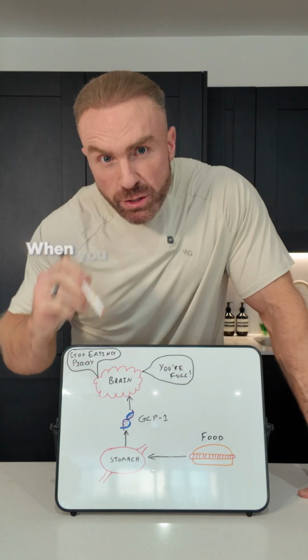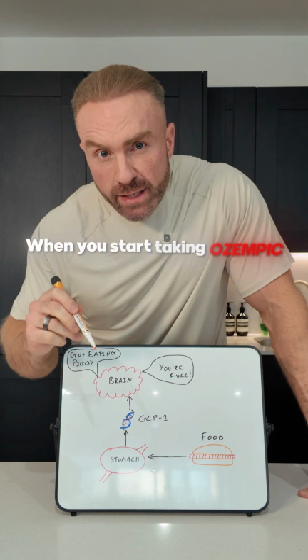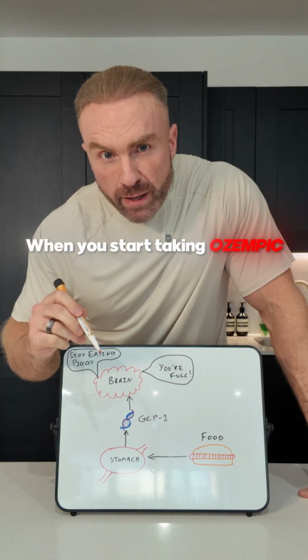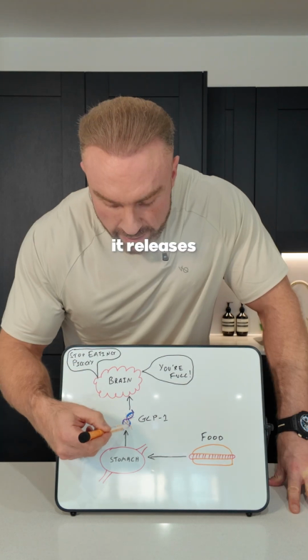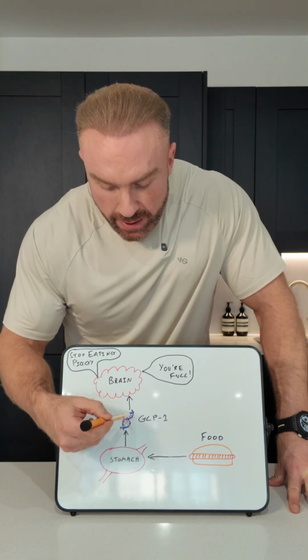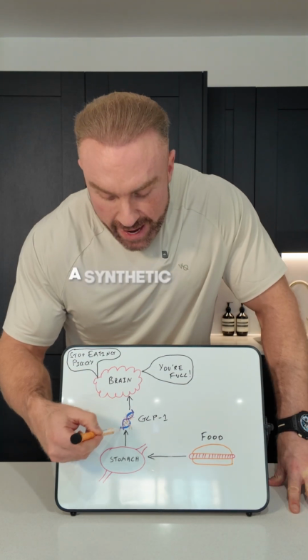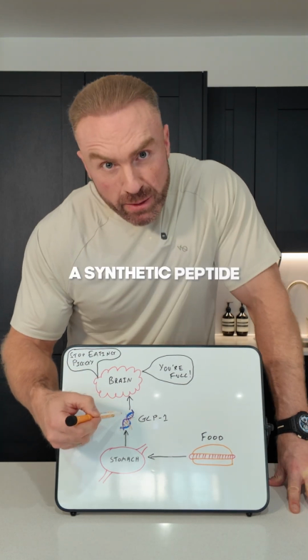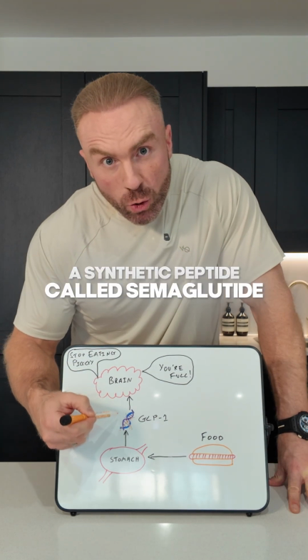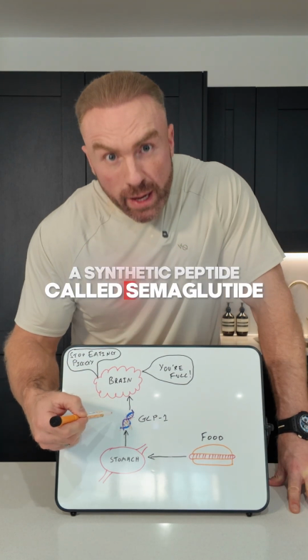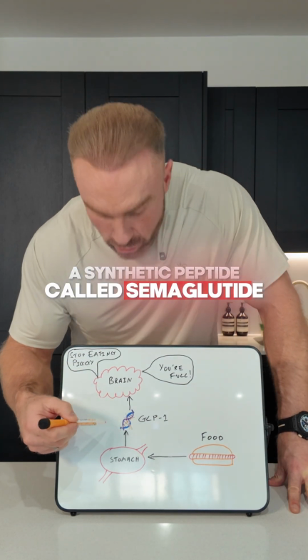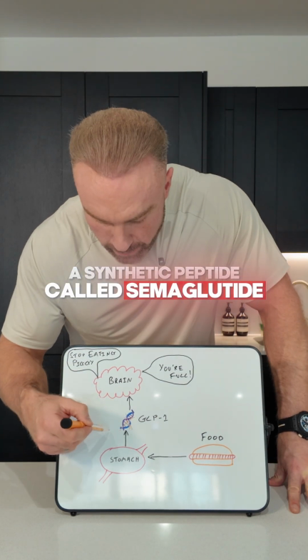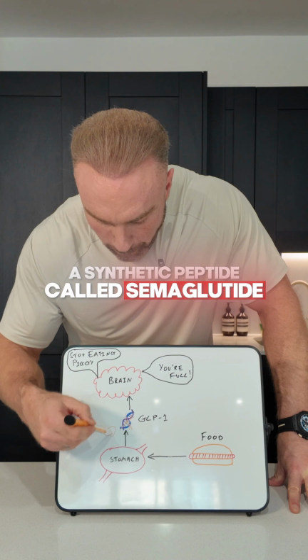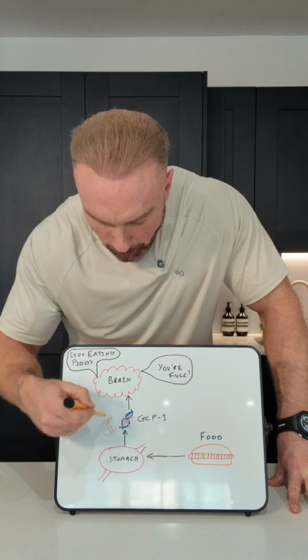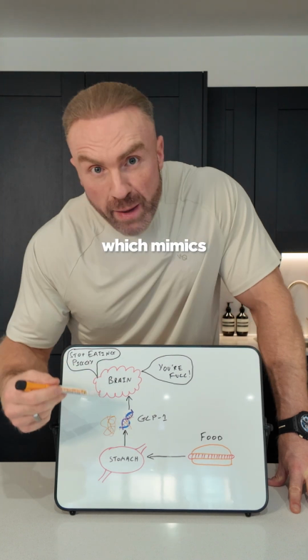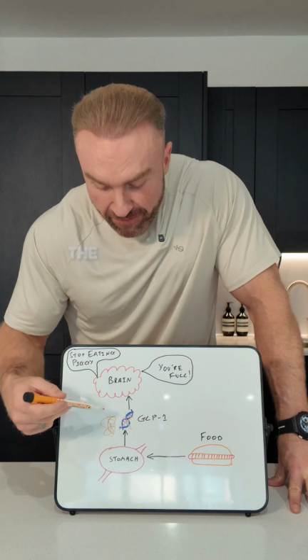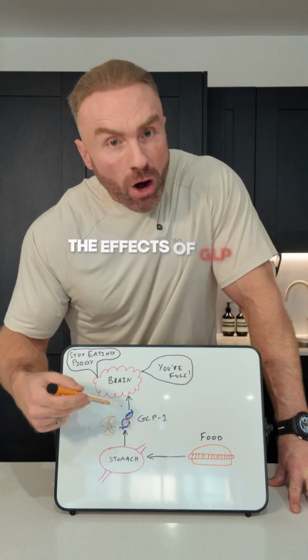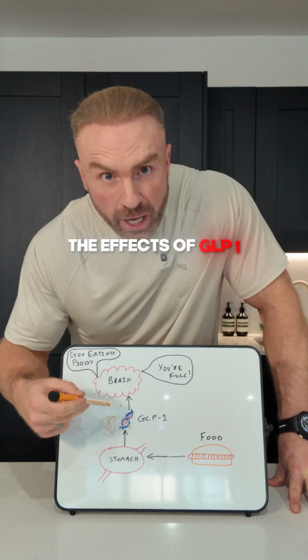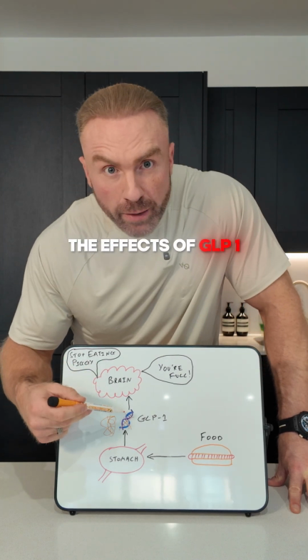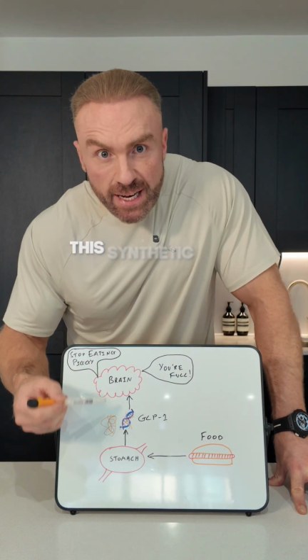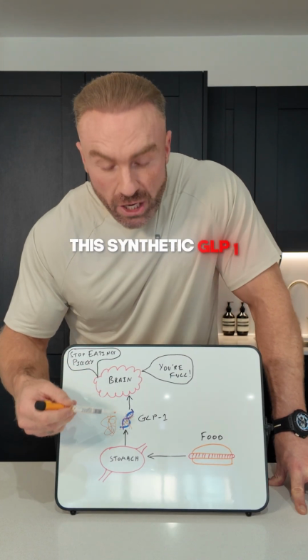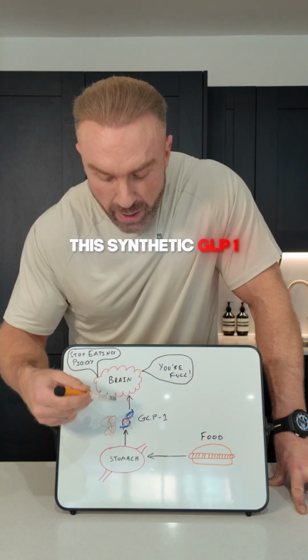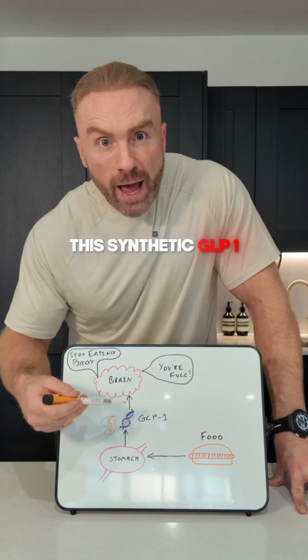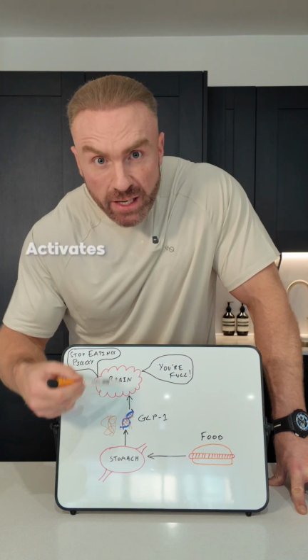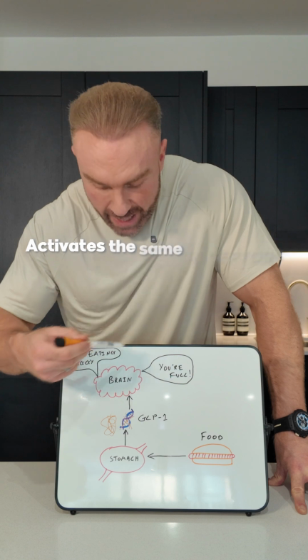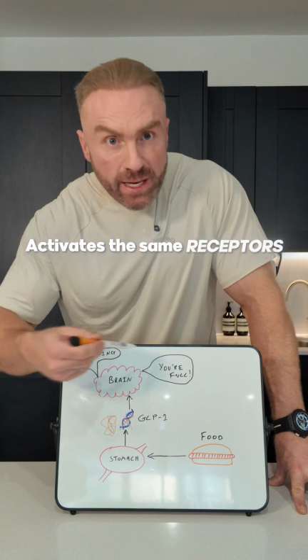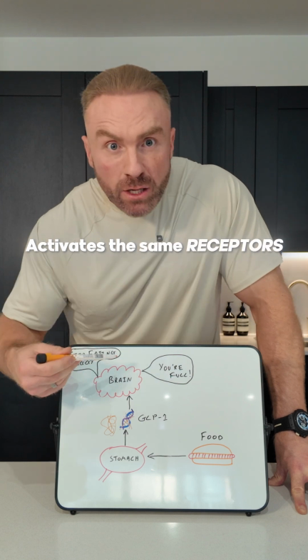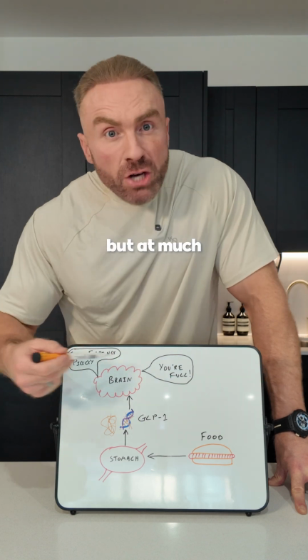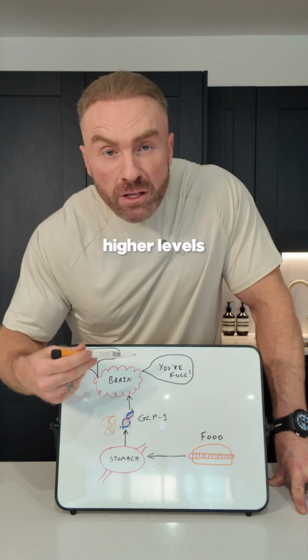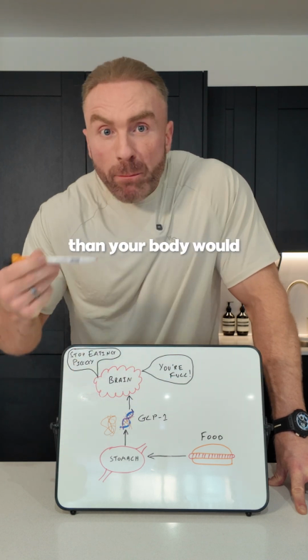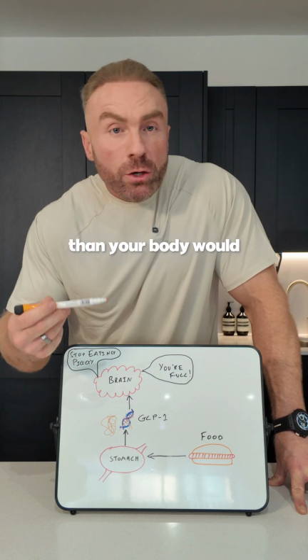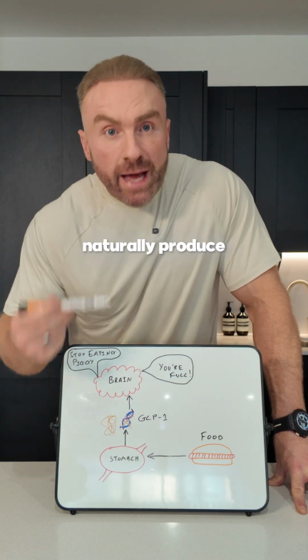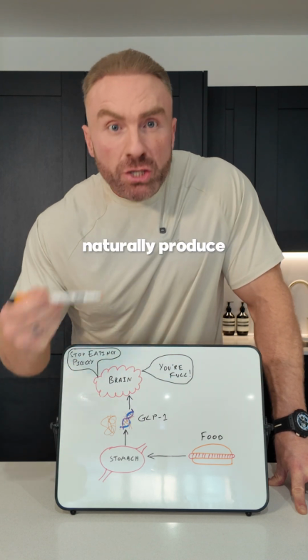When you start taking Ozempic, it releases a synthetic peptide called semaglutide, which mimics the effects of GLP-1. This synthetic GLP-1 activates the same receptors, but at much higher levels than your body would normally naturally produce.